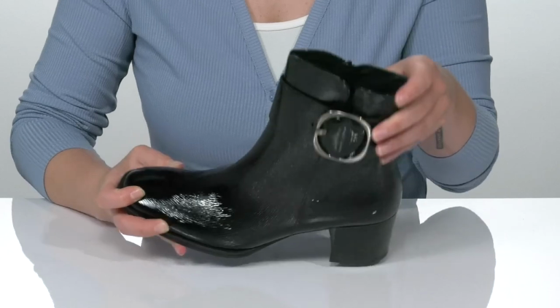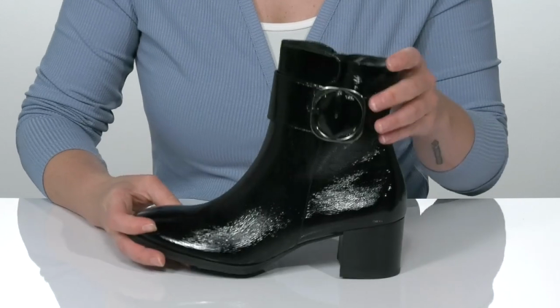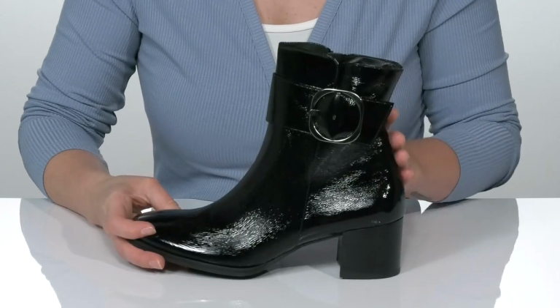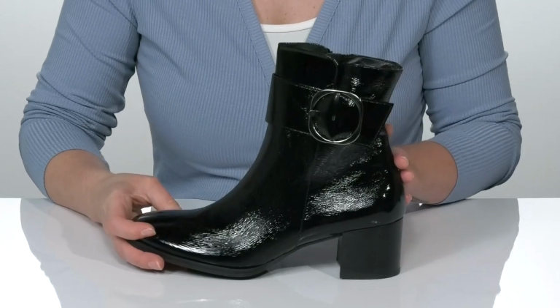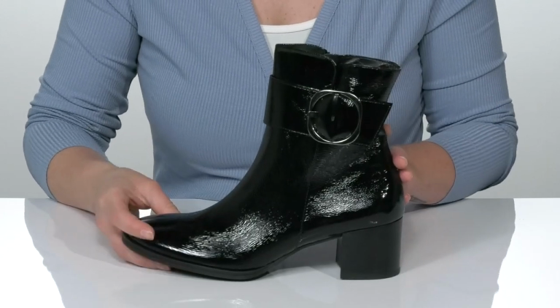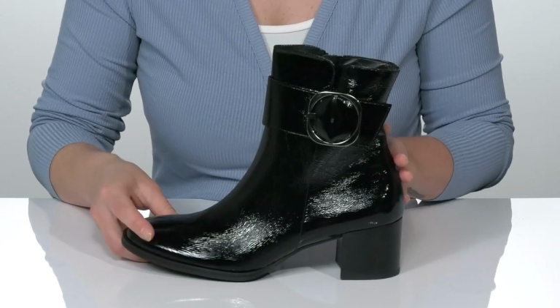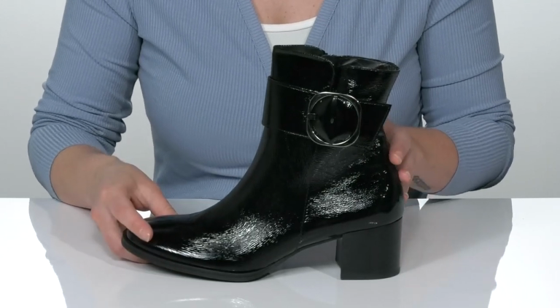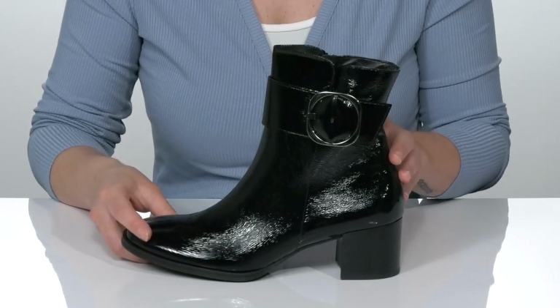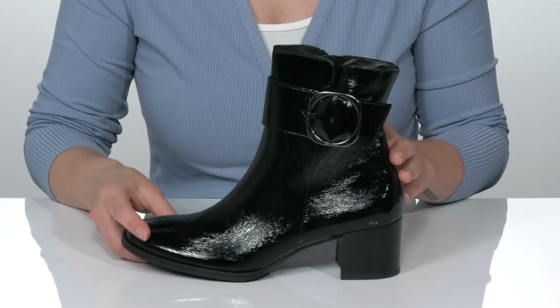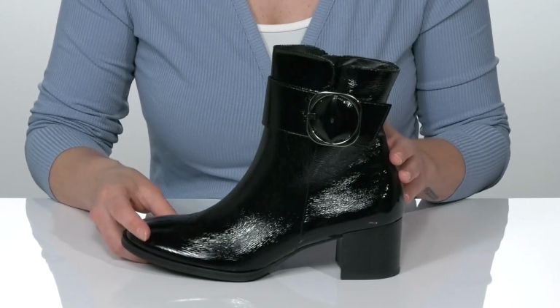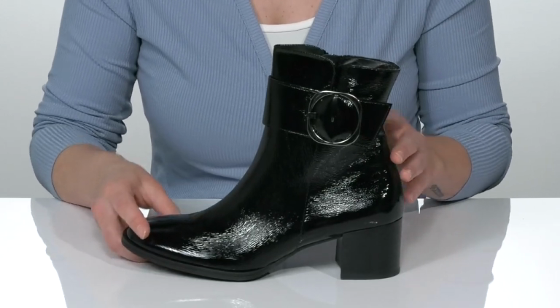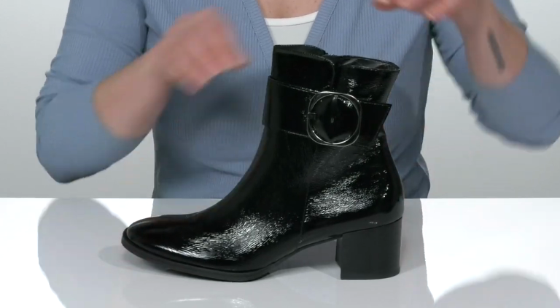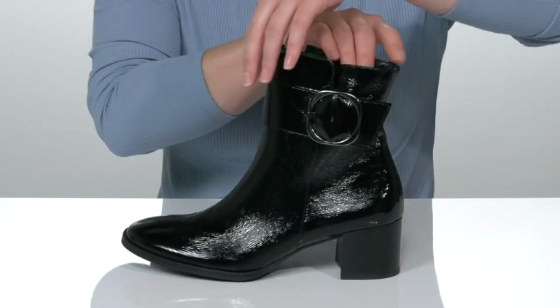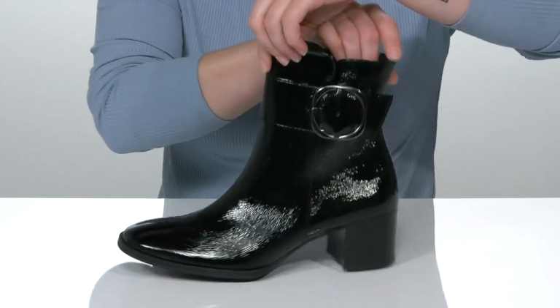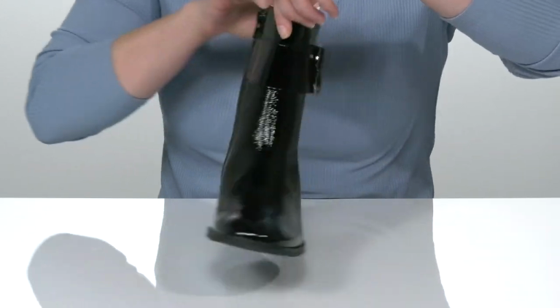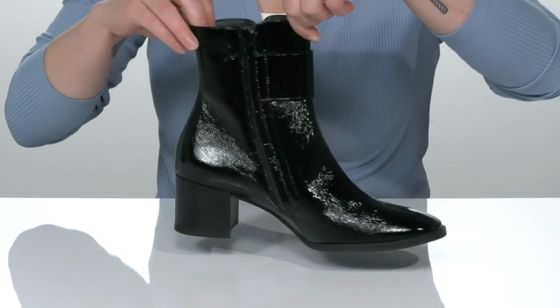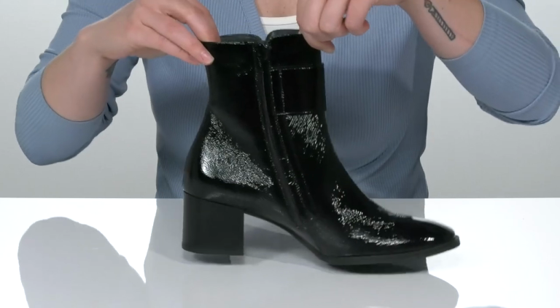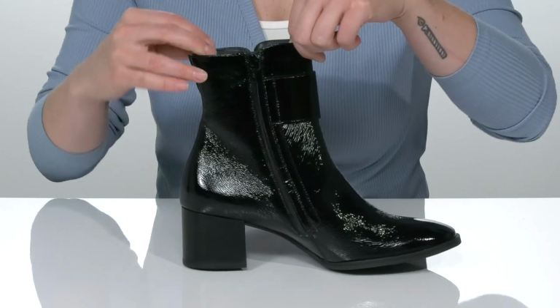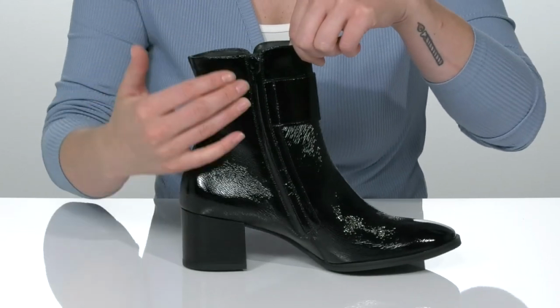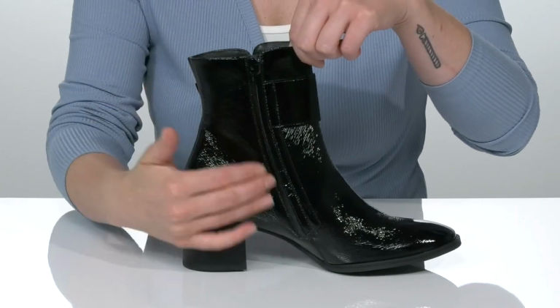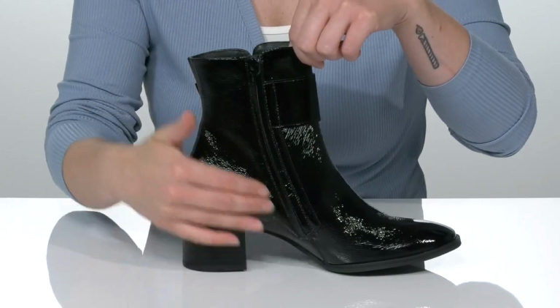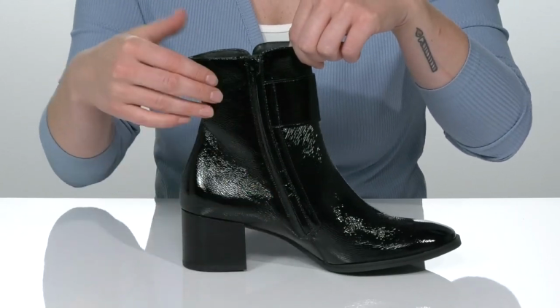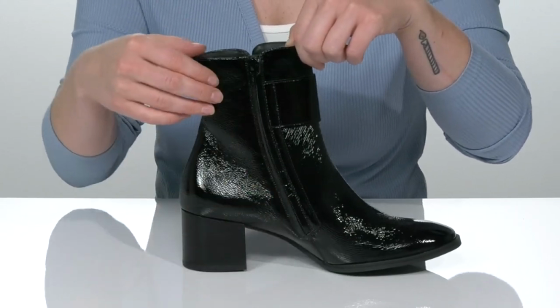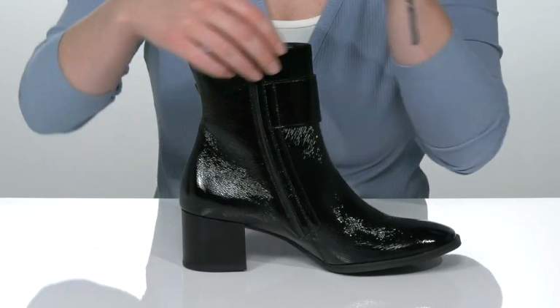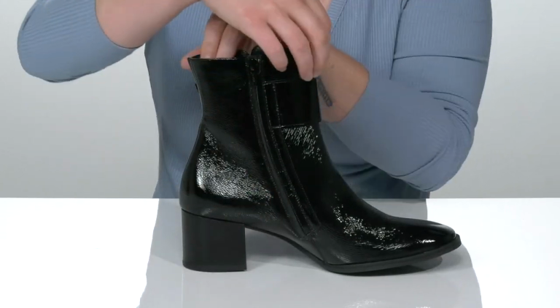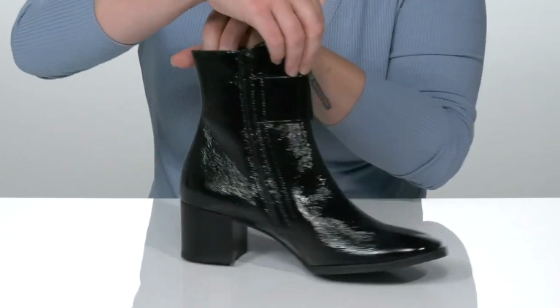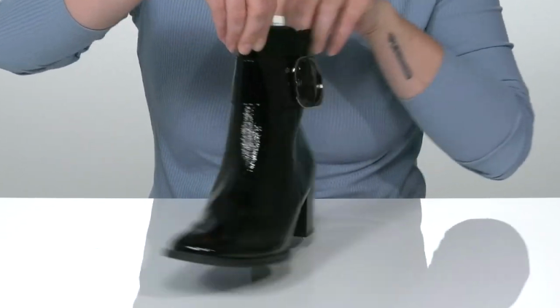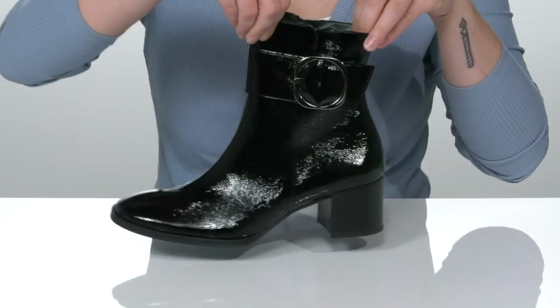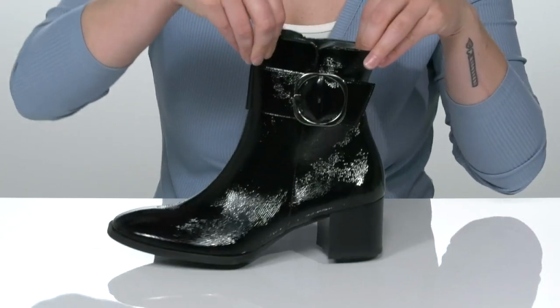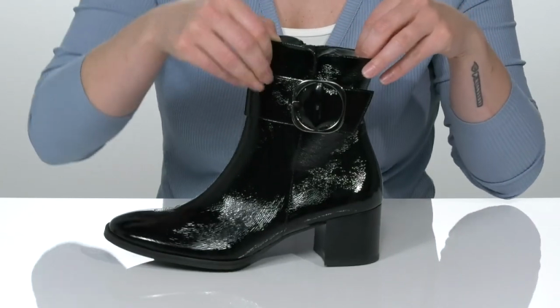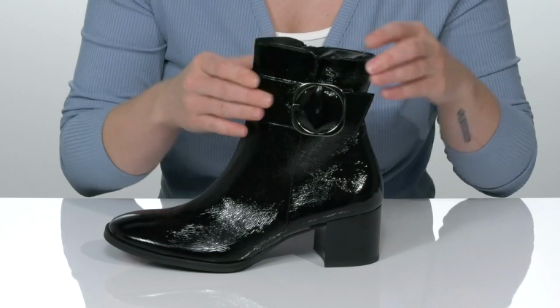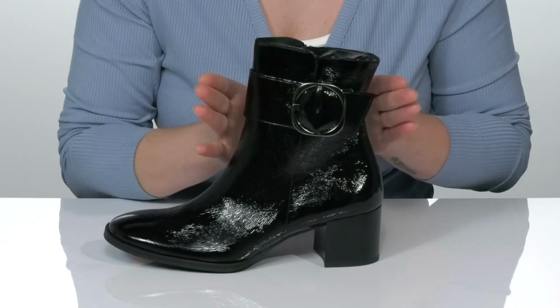It's got a 7-inch shaft that's going to cover up your ankles, and it's also got this zipper on the side that'll help you get them on and off easy, as well as this buckle here that's going to give you a super customizable fit.